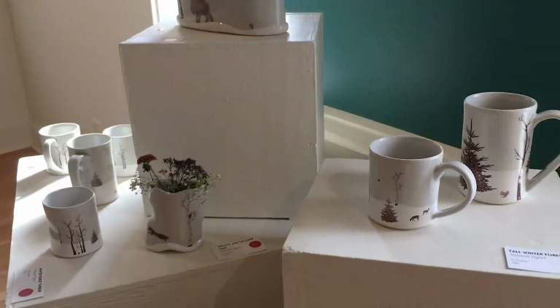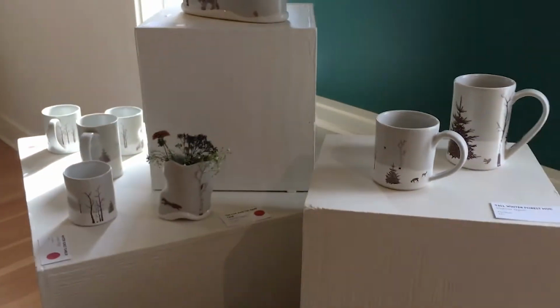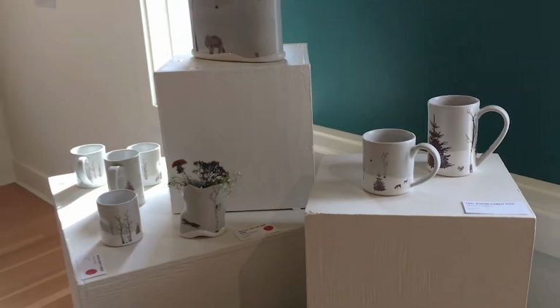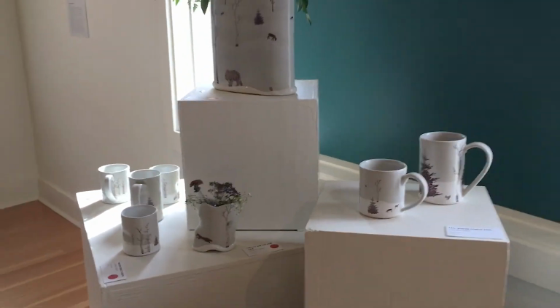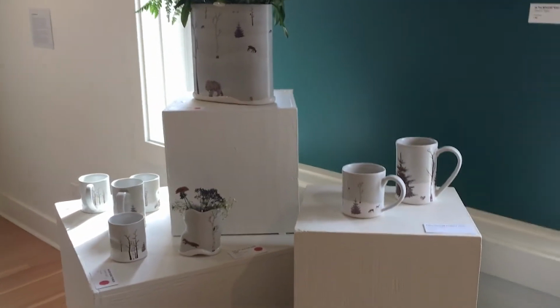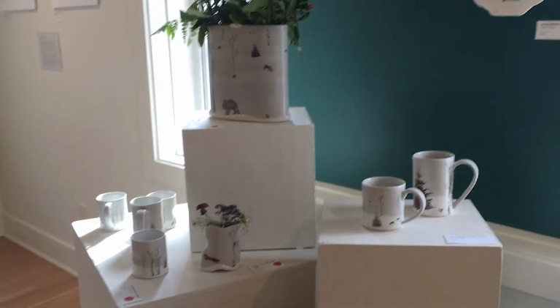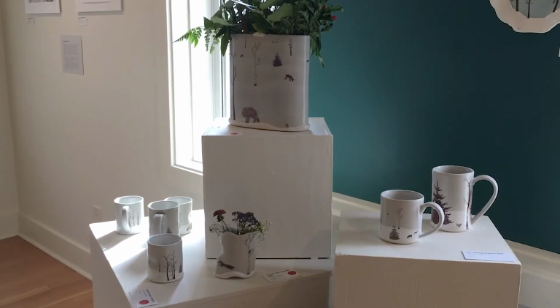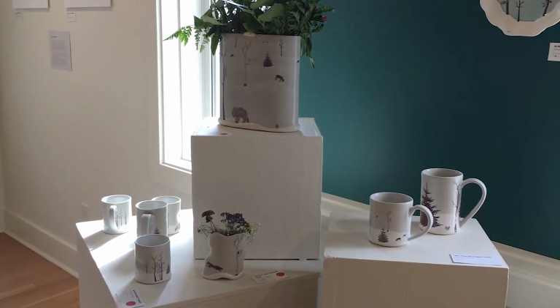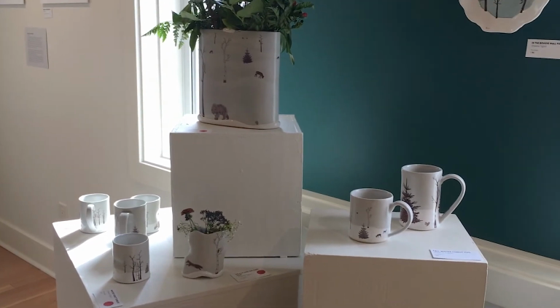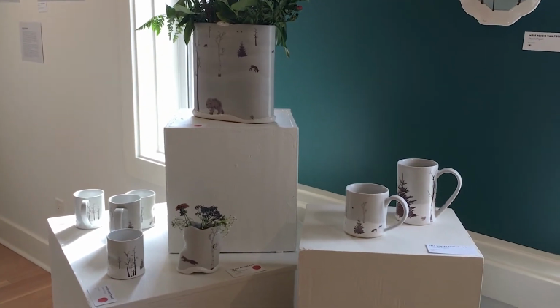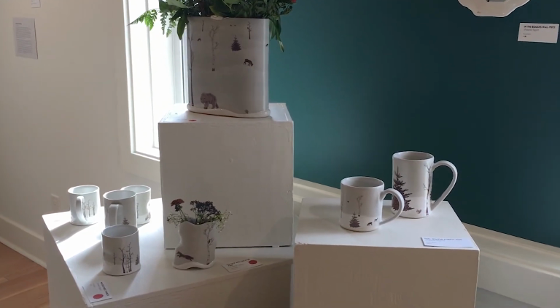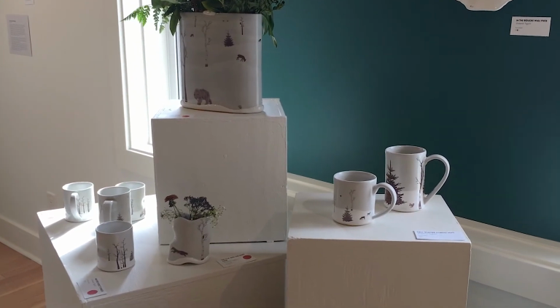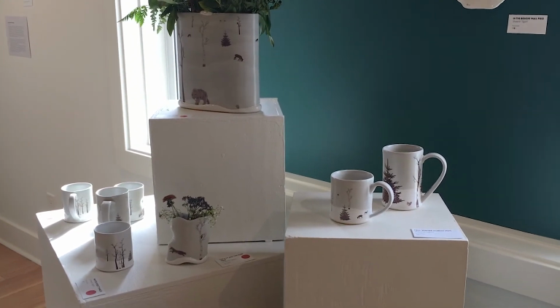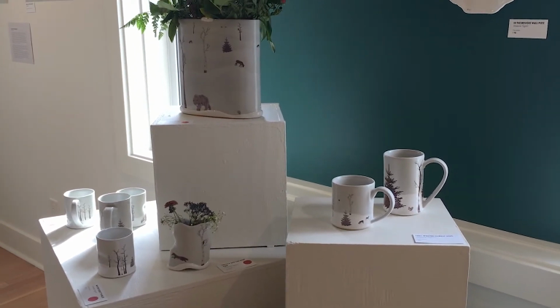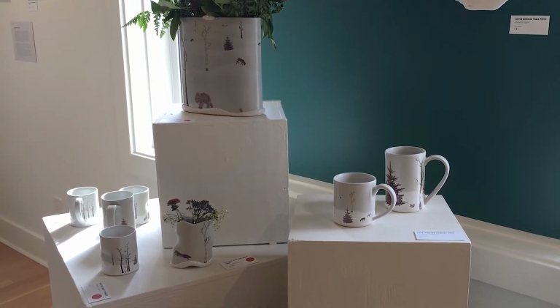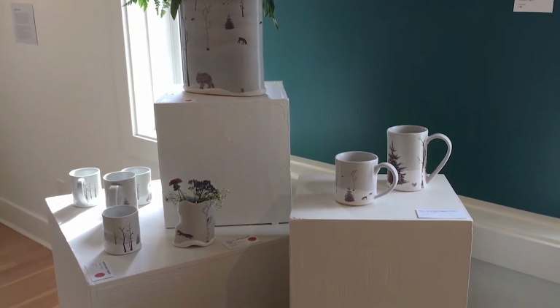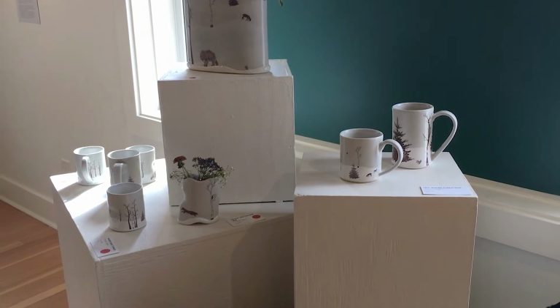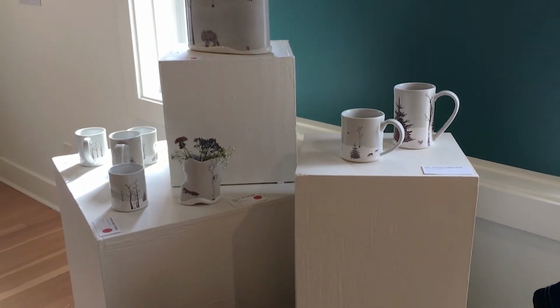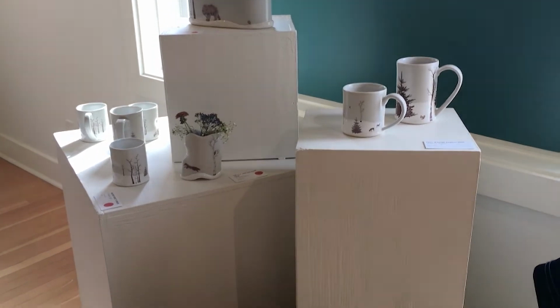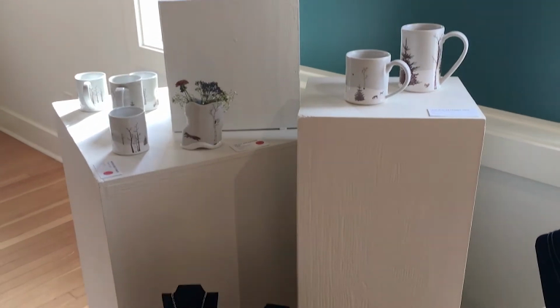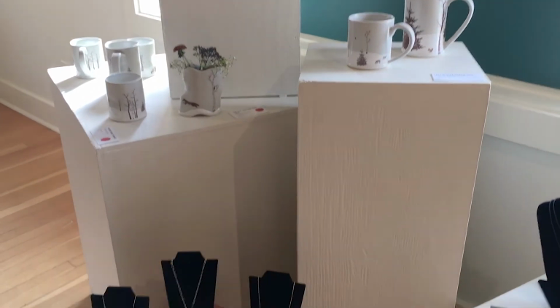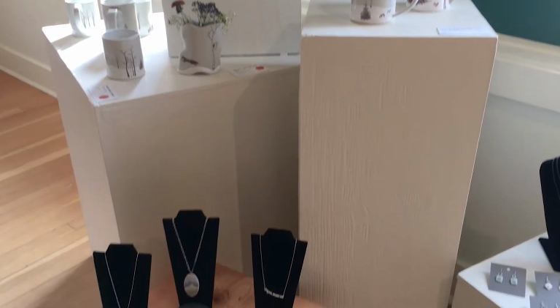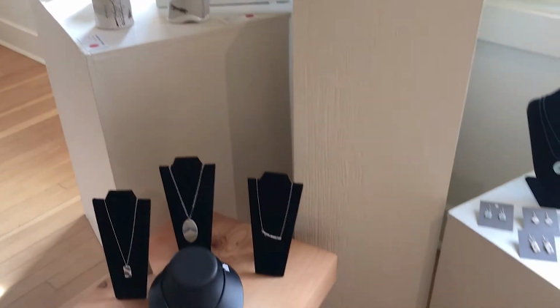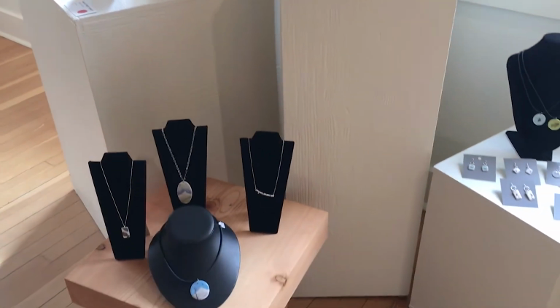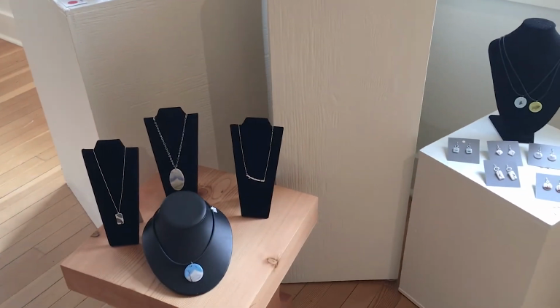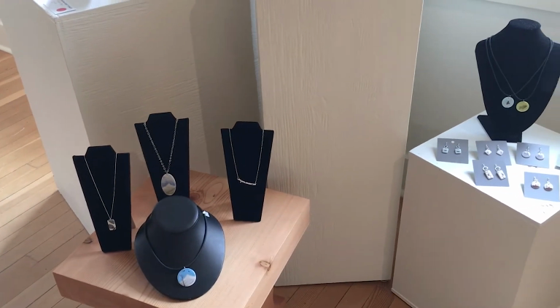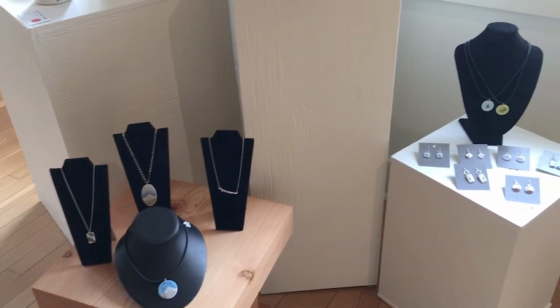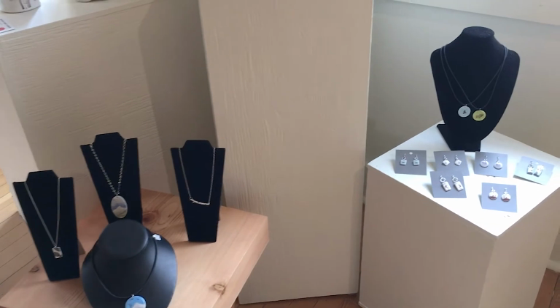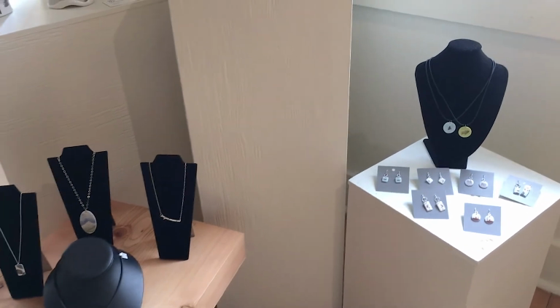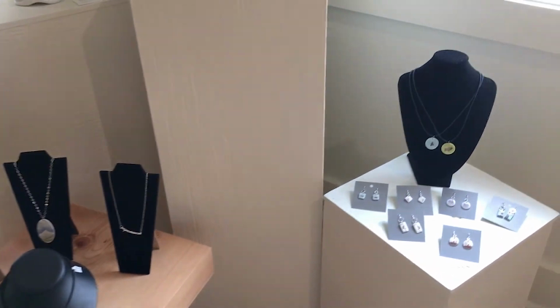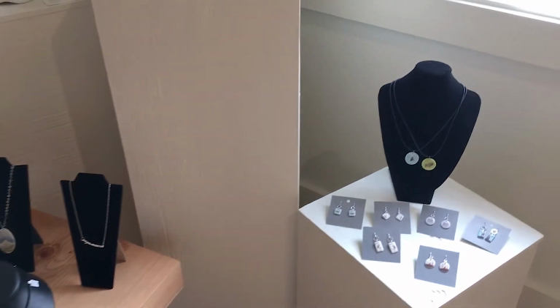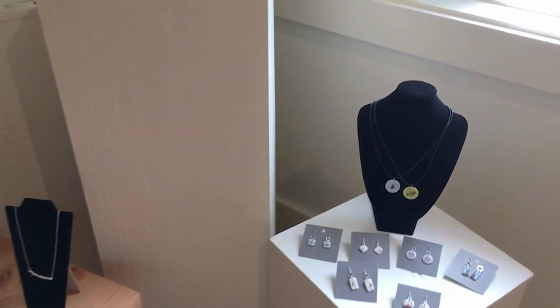I work with ceramics — specifically porcelain. I get it from Plainsman Clay out in Medicine Hat, Alberta, so it's fairly locally sourced.